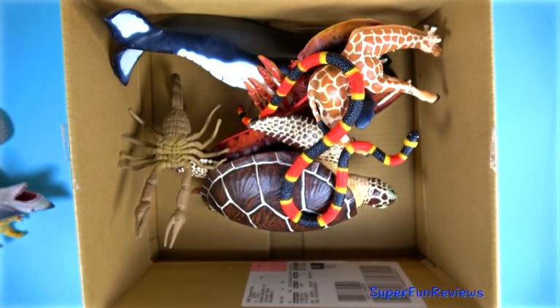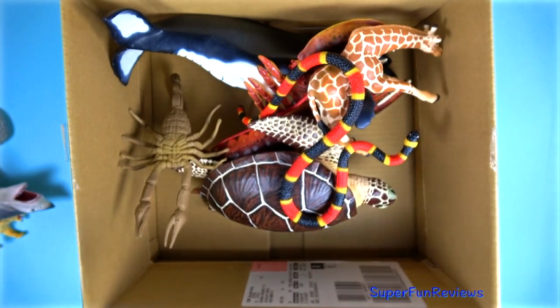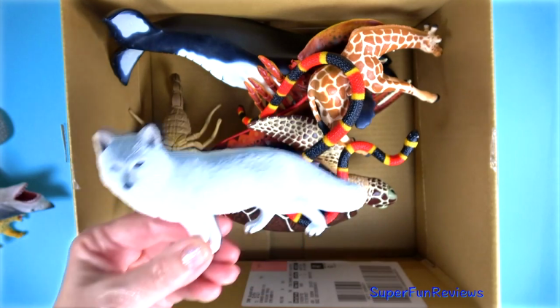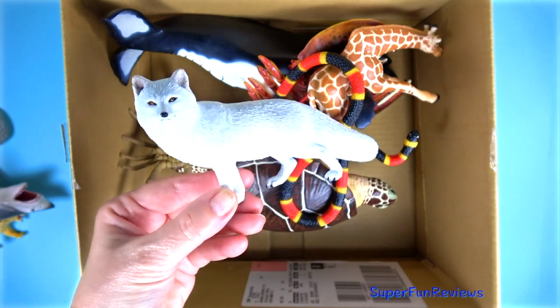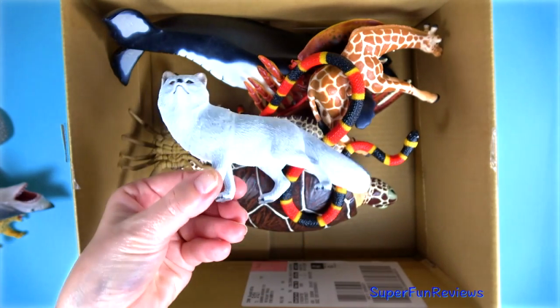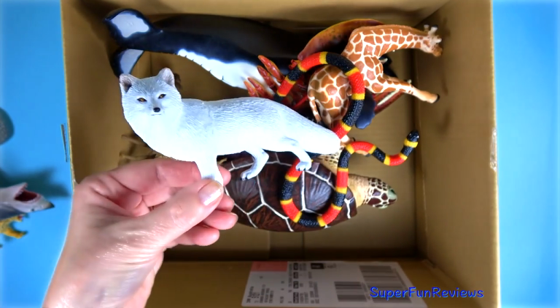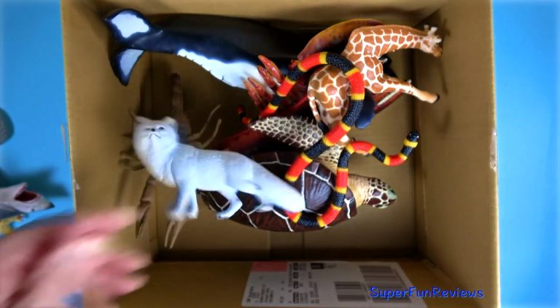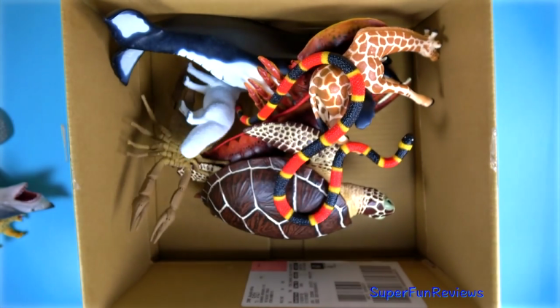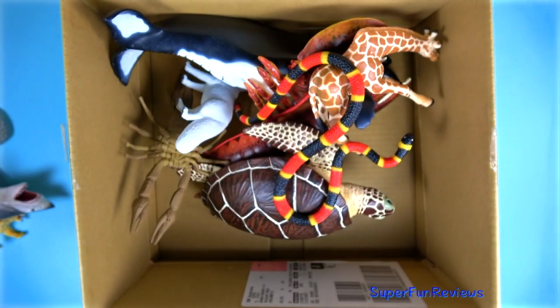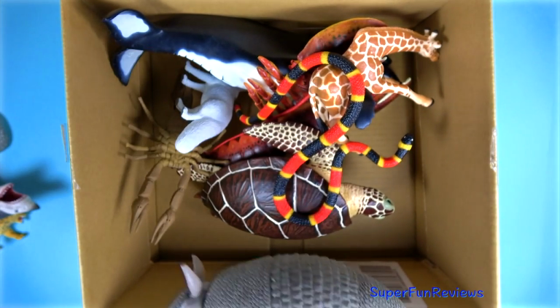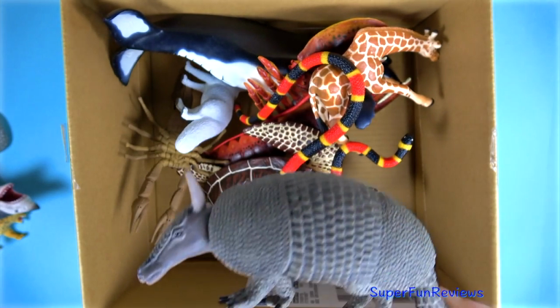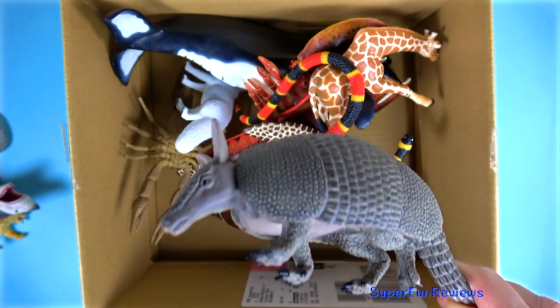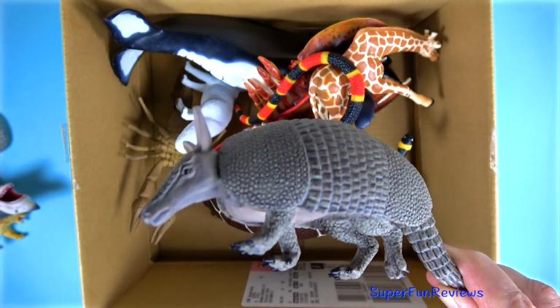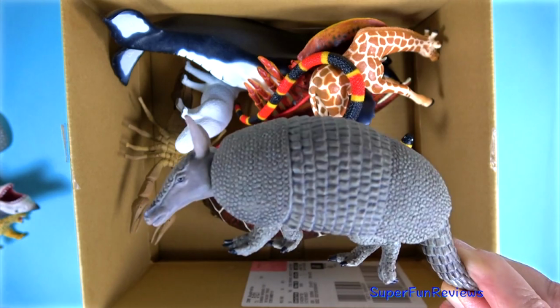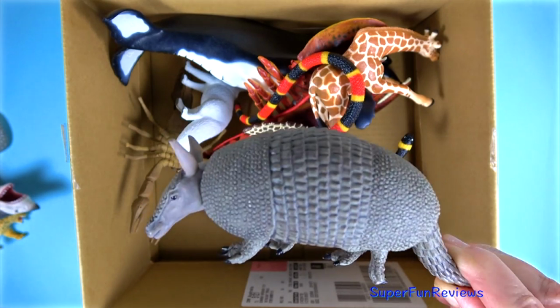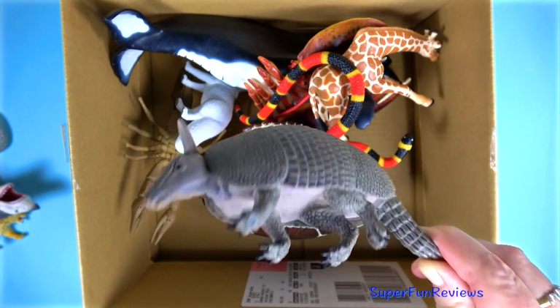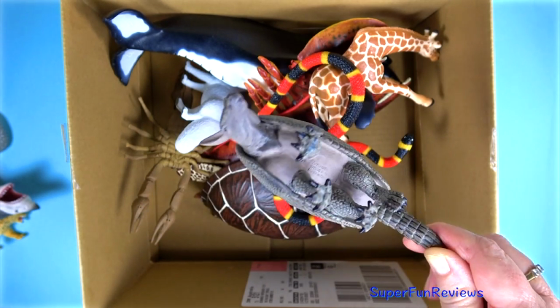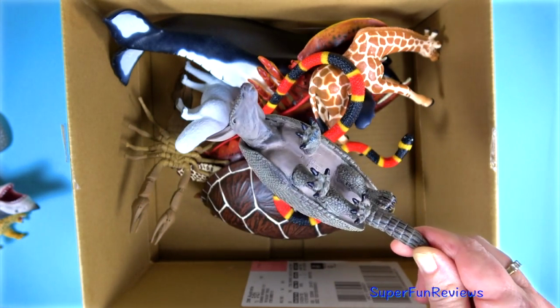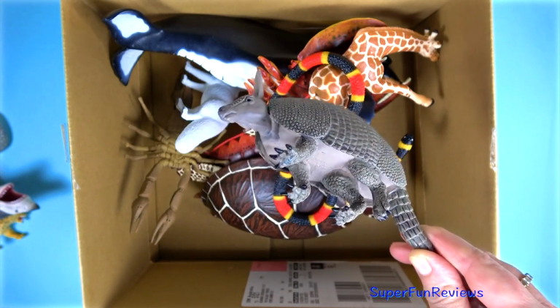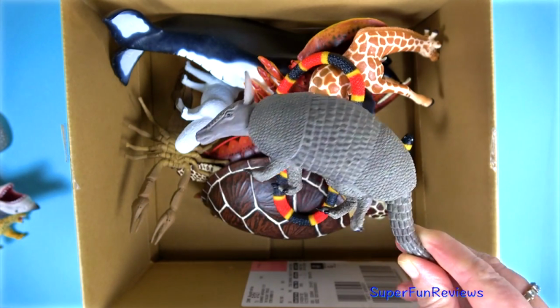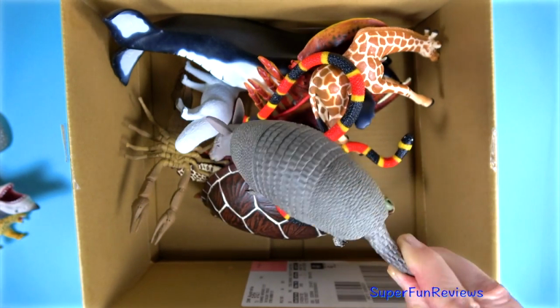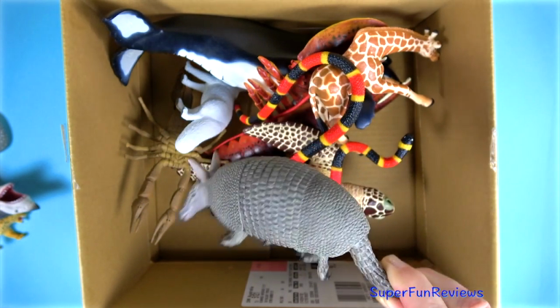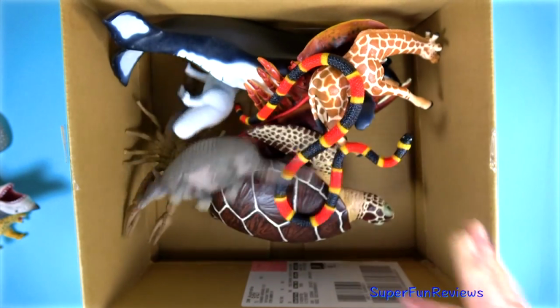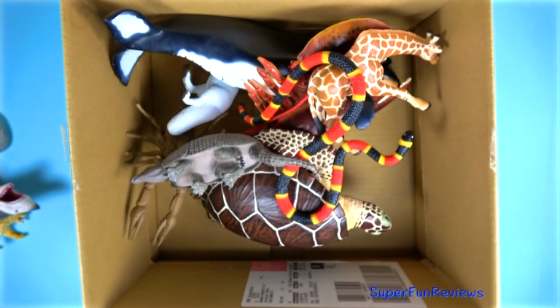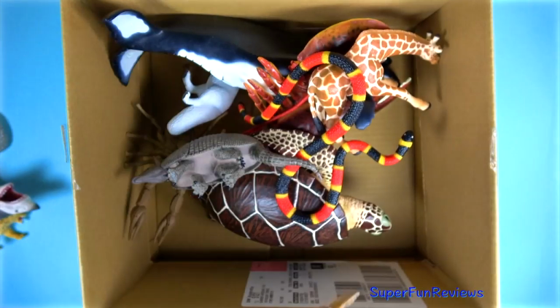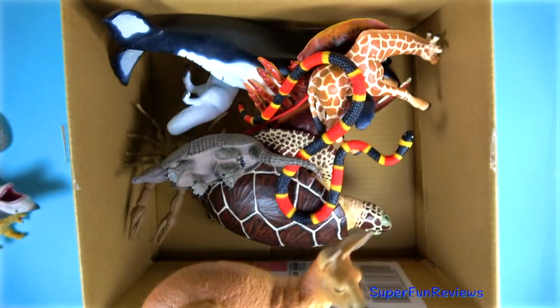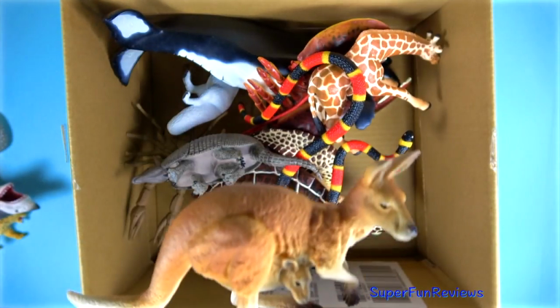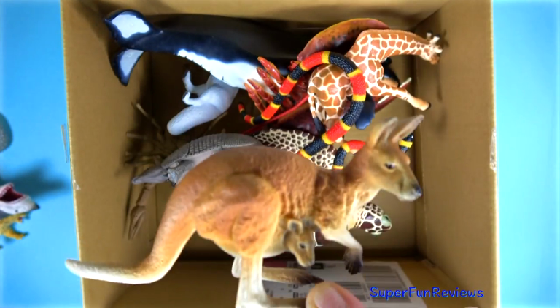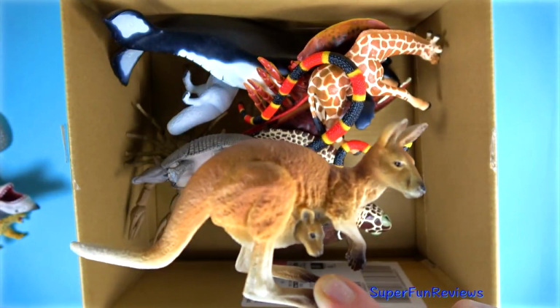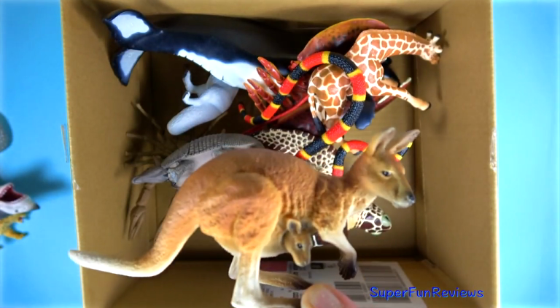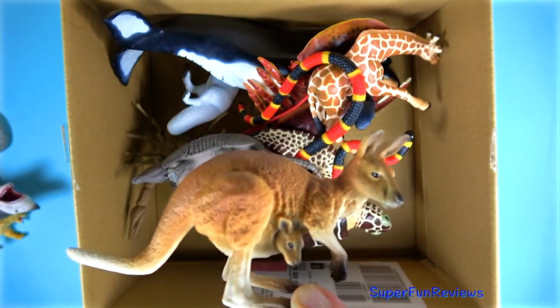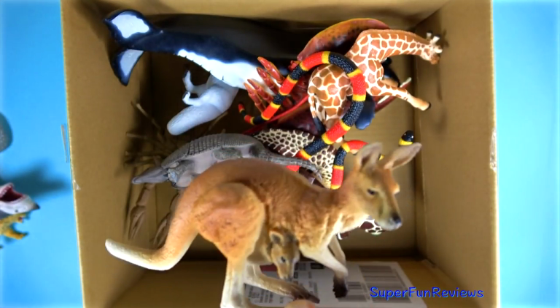A white arctic fox. A grey armadillo. An orange-brown kangaroo with a joey.